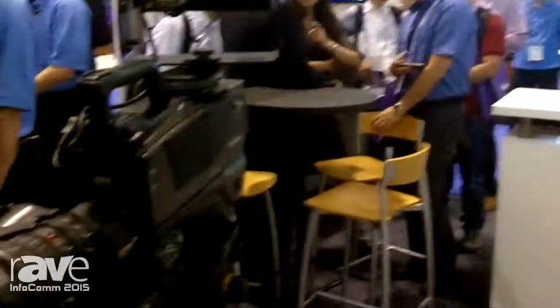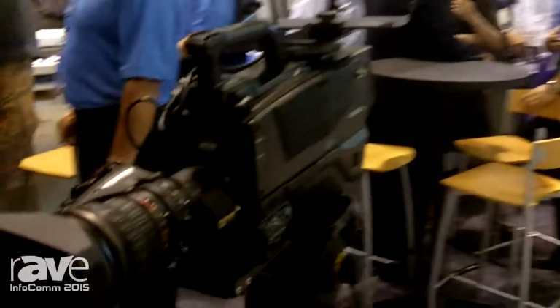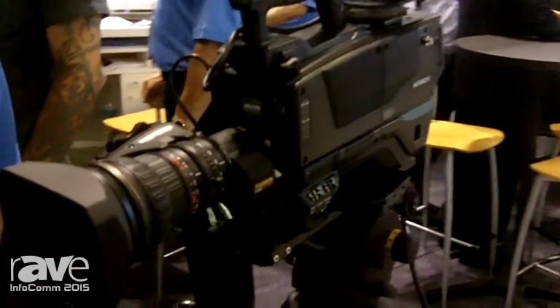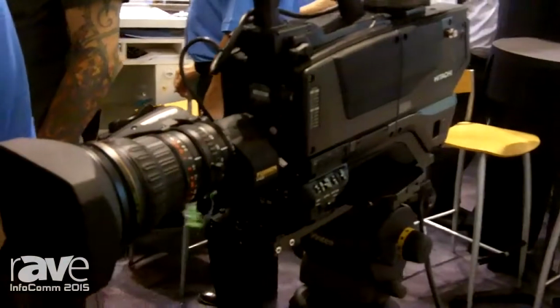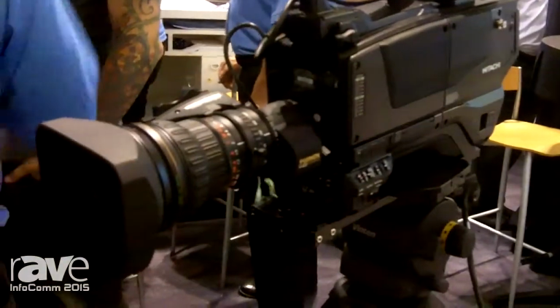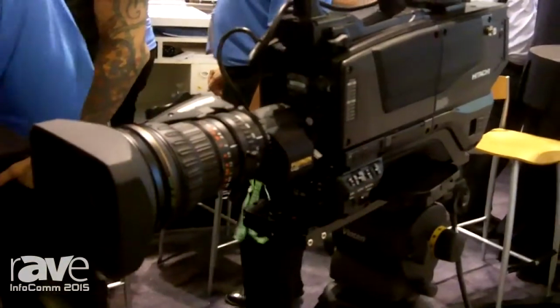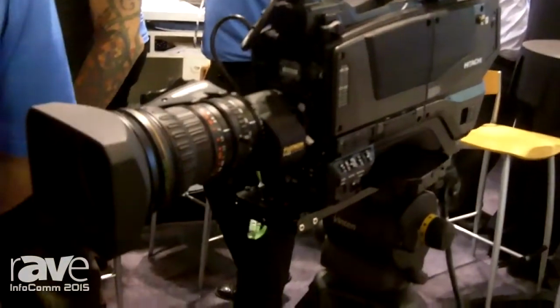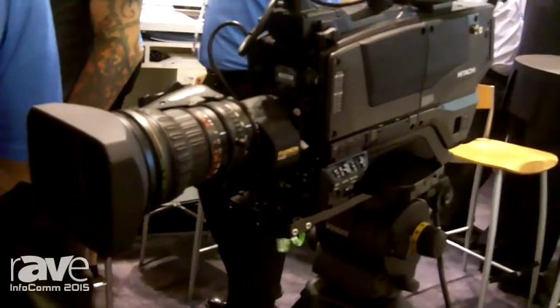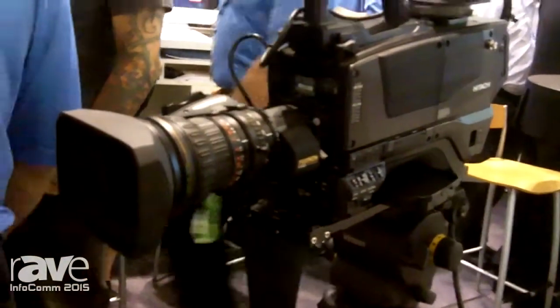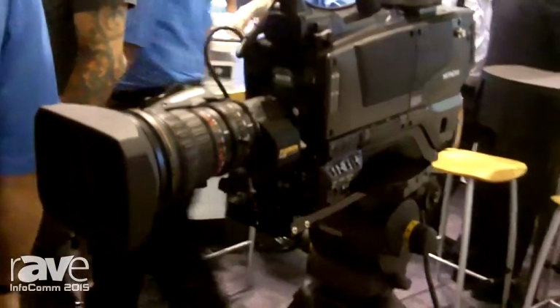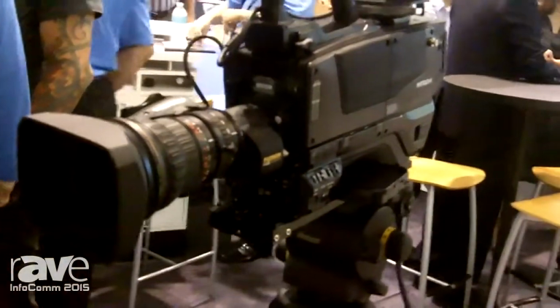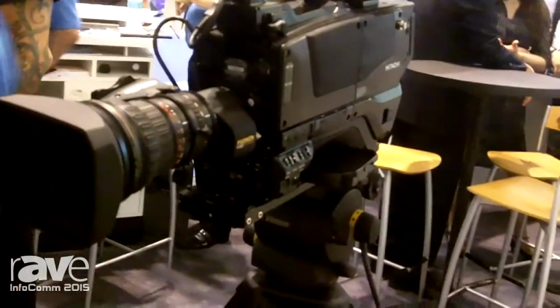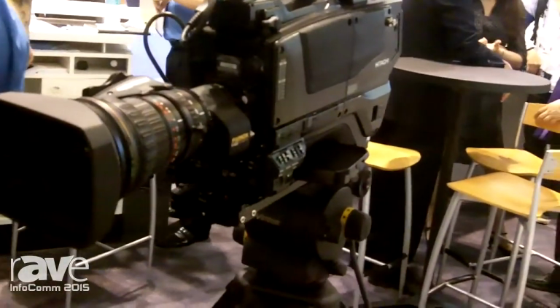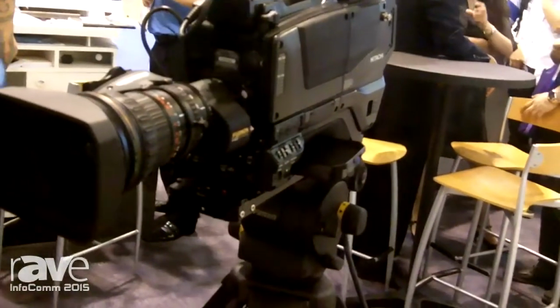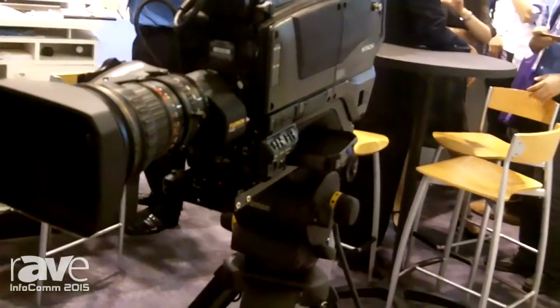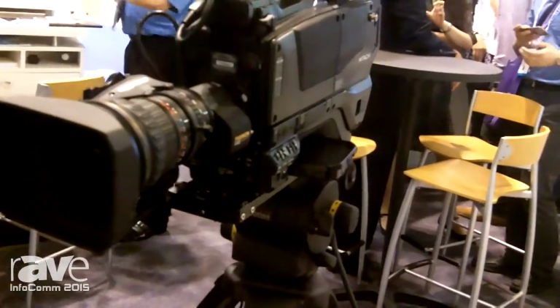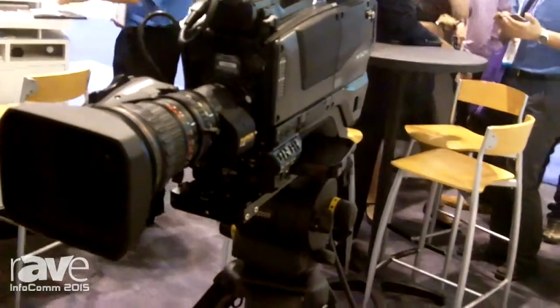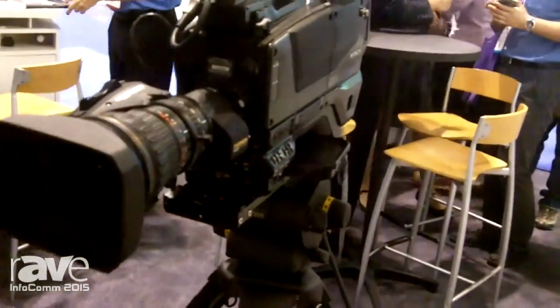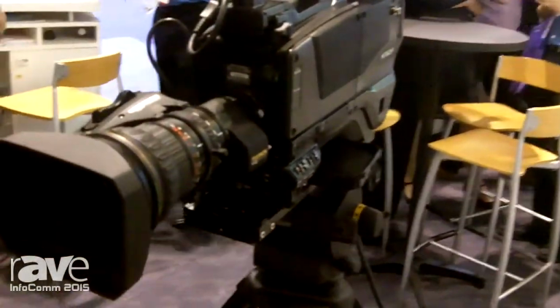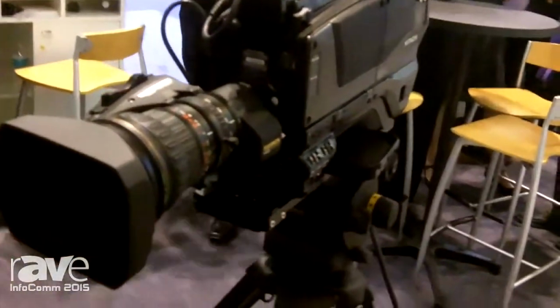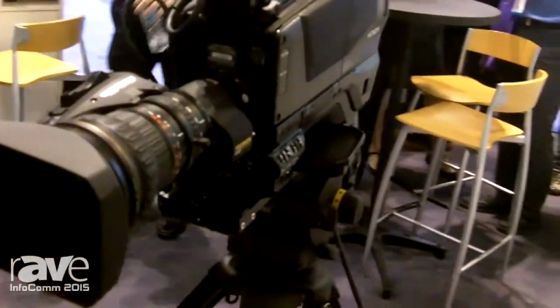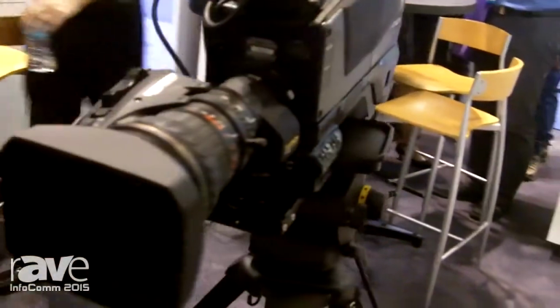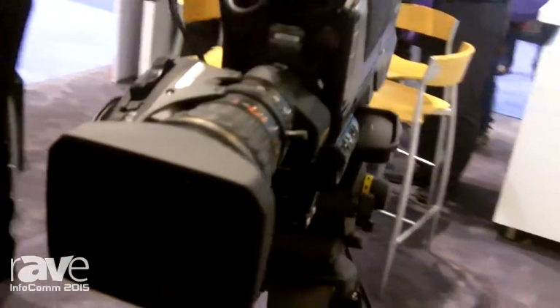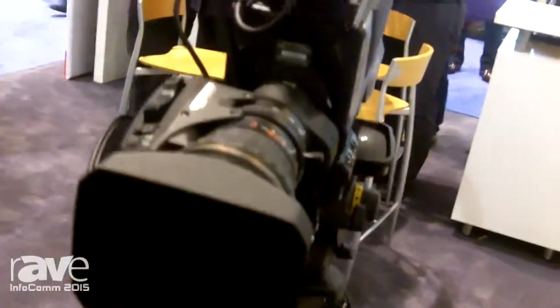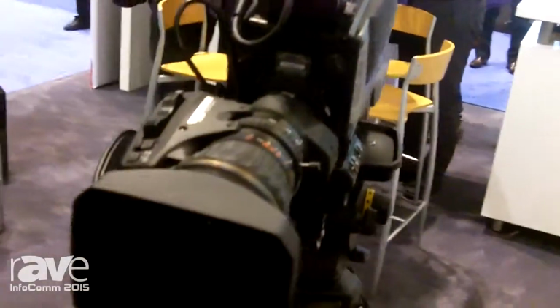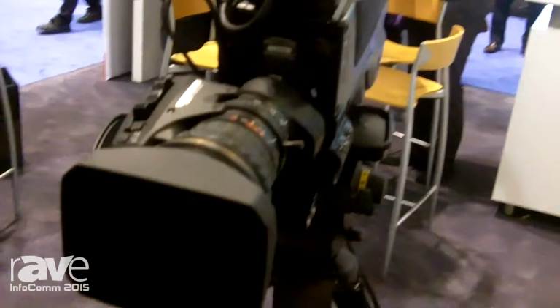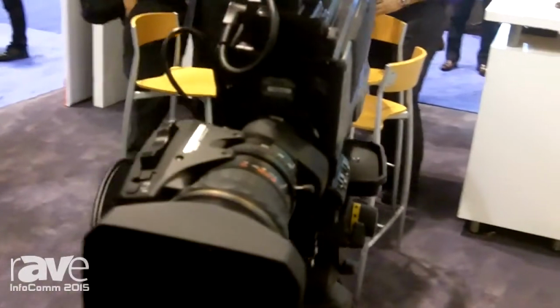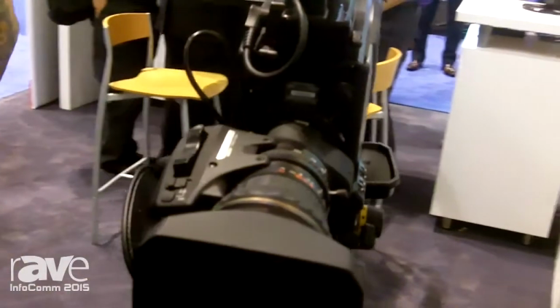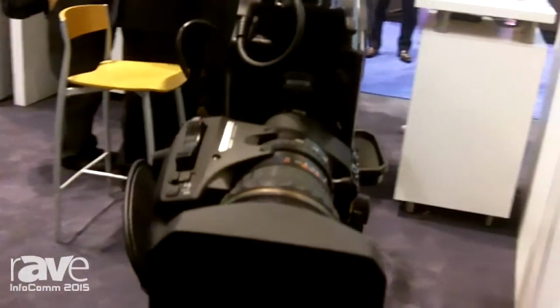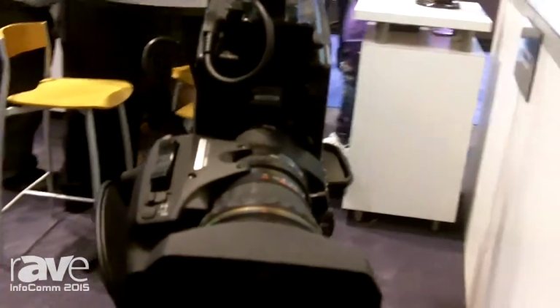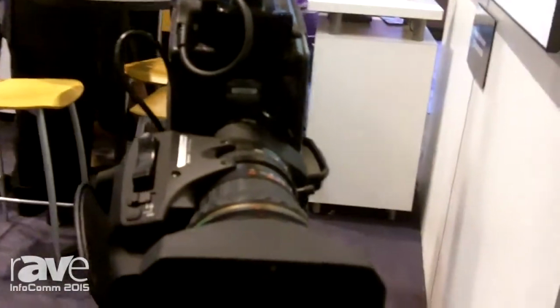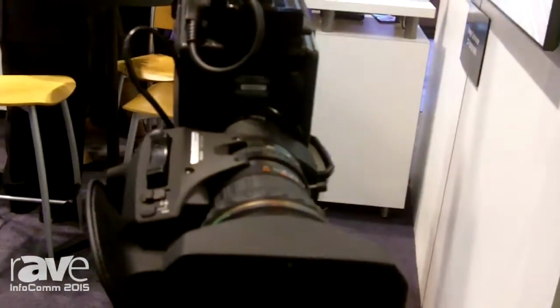This camera targets the sports, house of worship, and broadcast markets, as well as corporate, cable, and education markets.